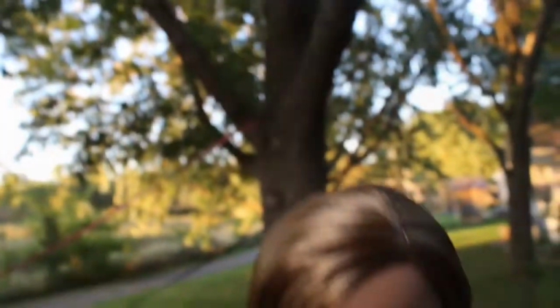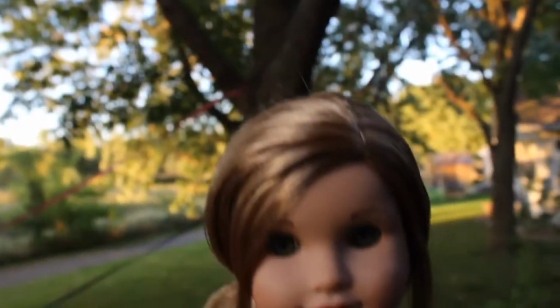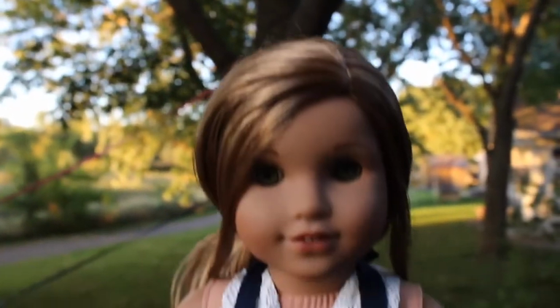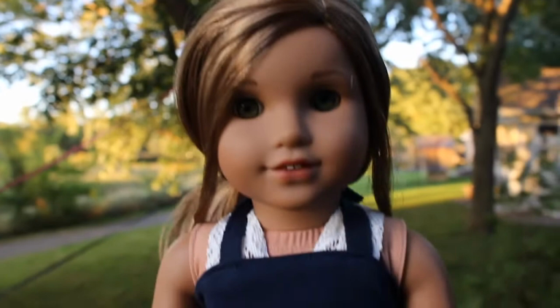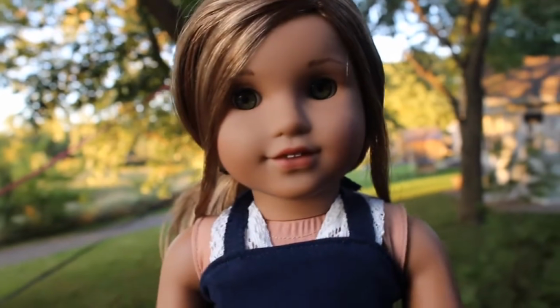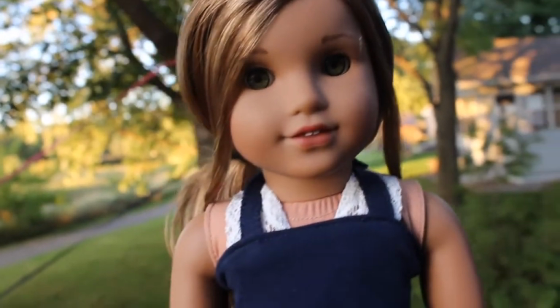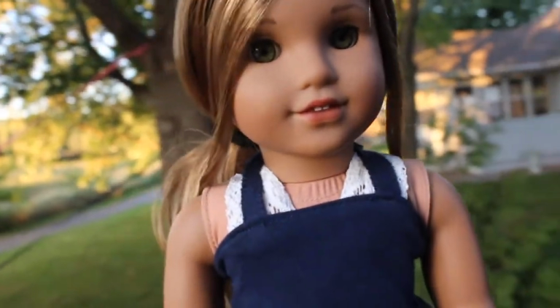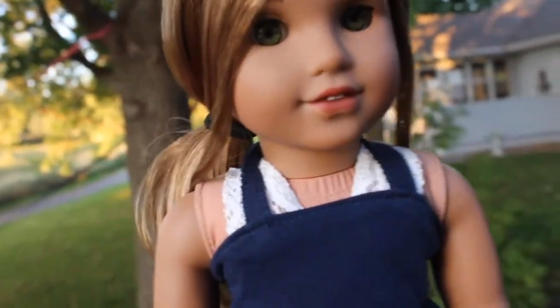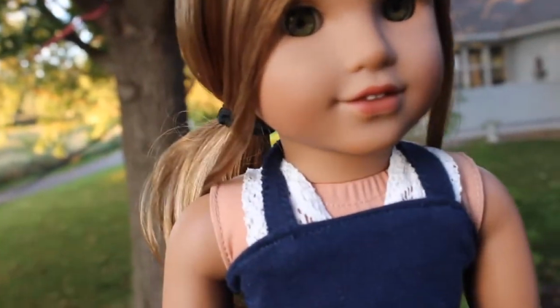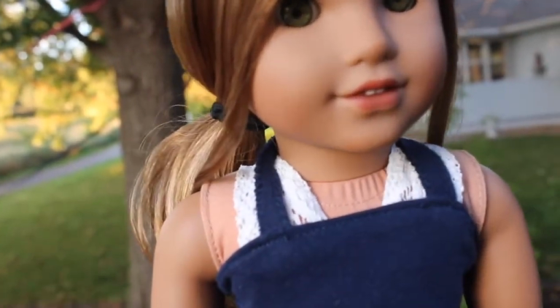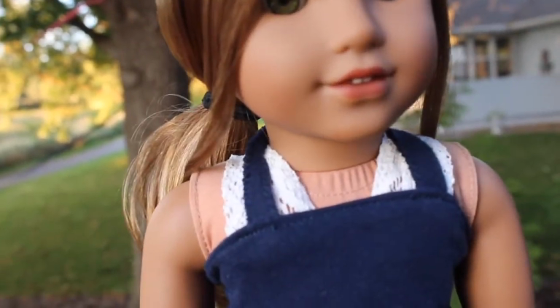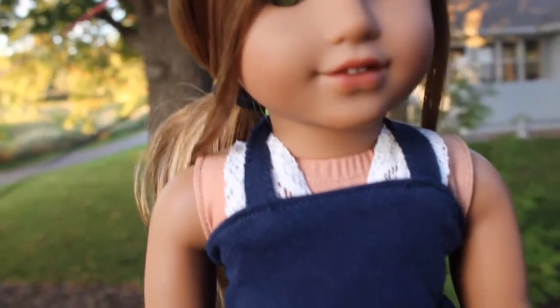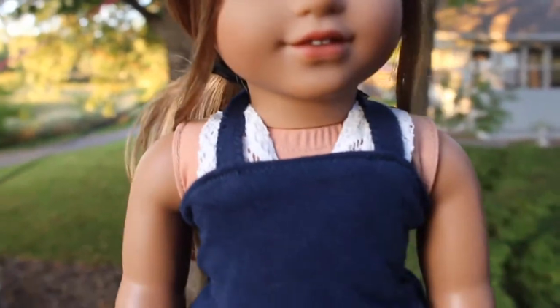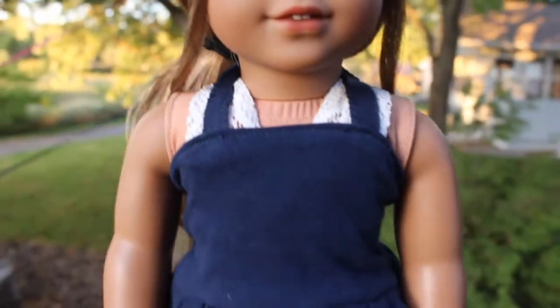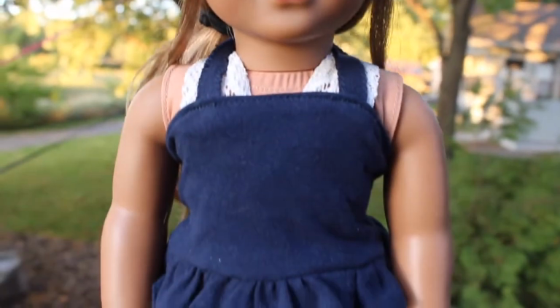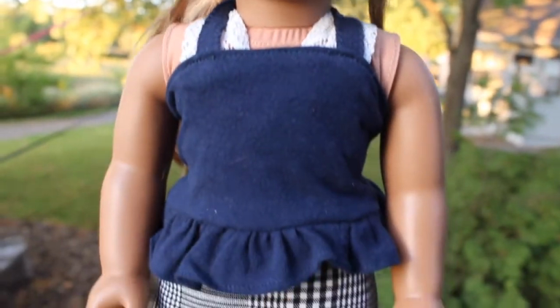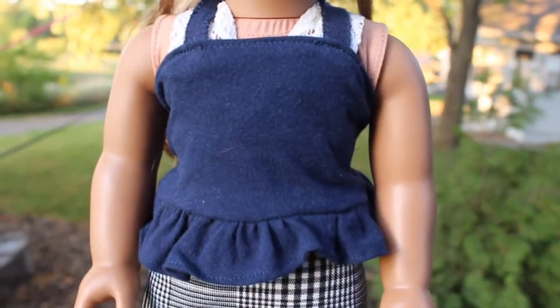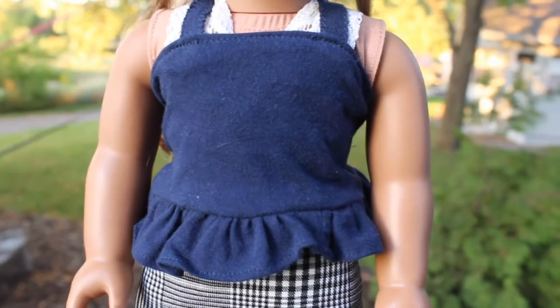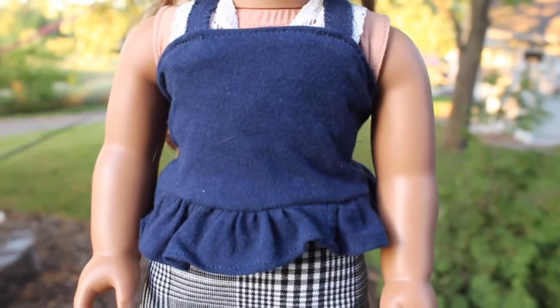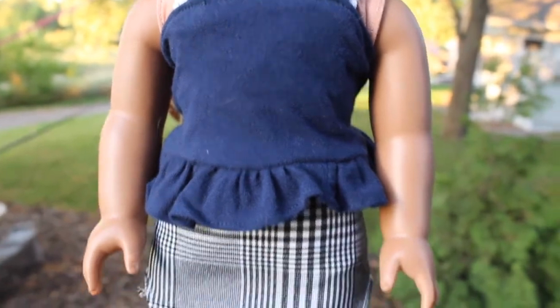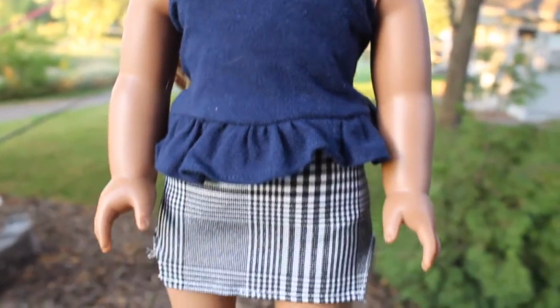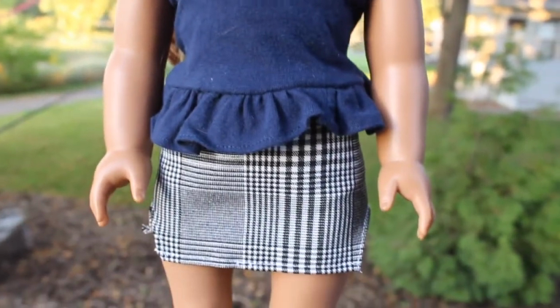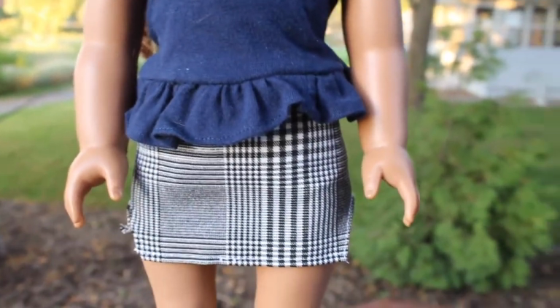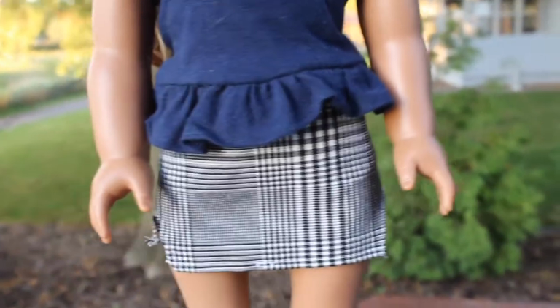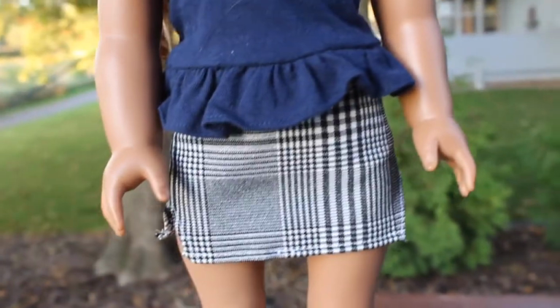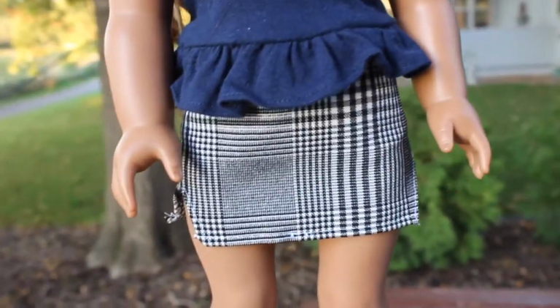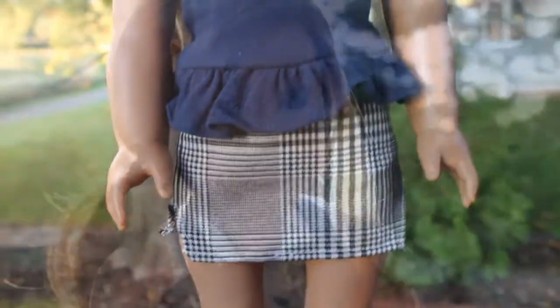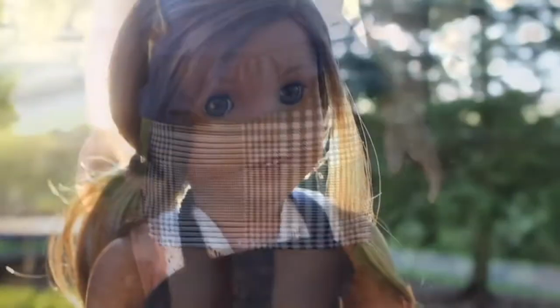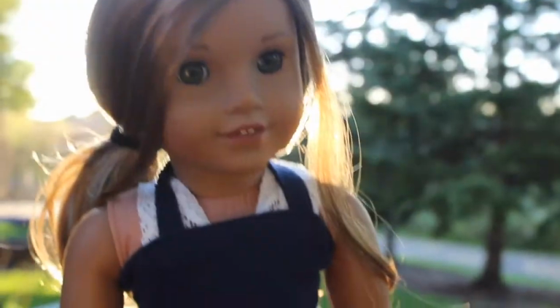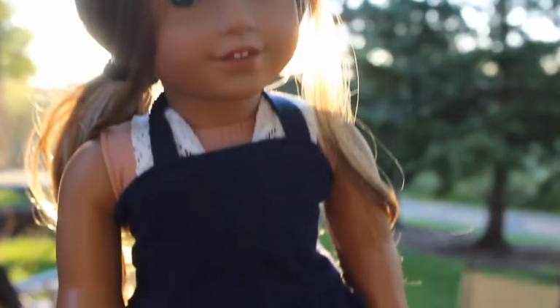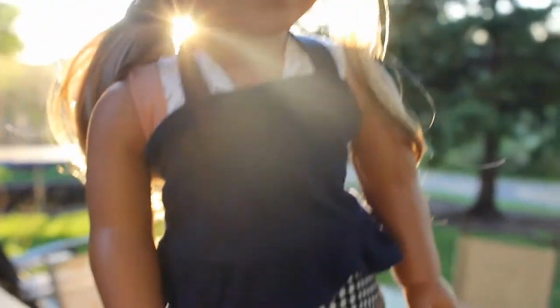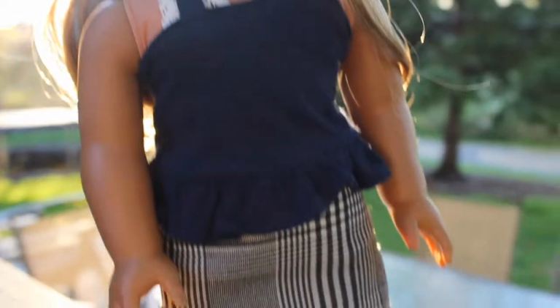Here we have Leah. She is wearing this white bralette underneath this navy shirt that I made for my Etsy shop but just ended up keeping, and this plaid skirt.